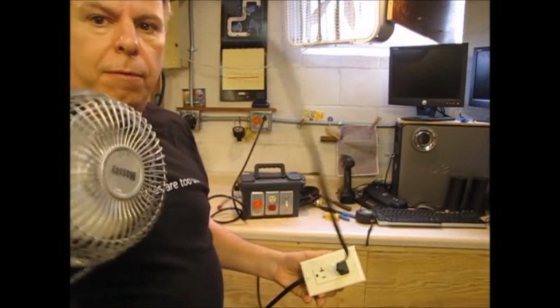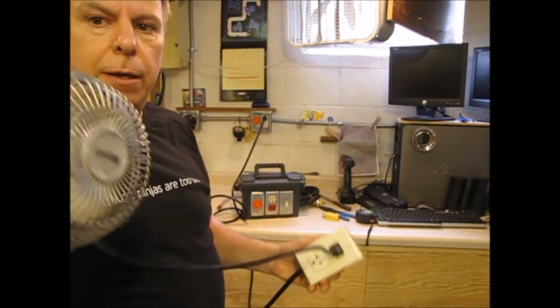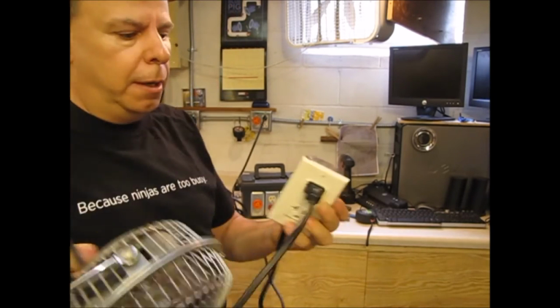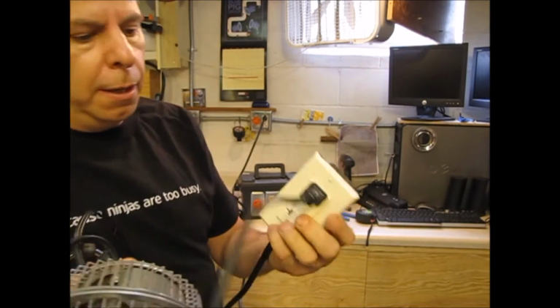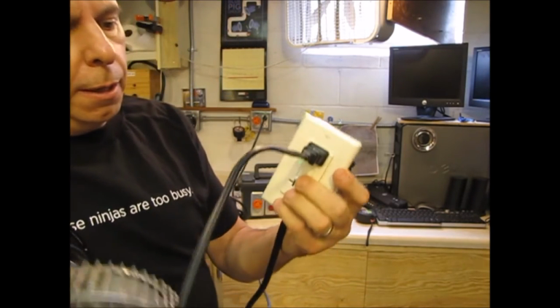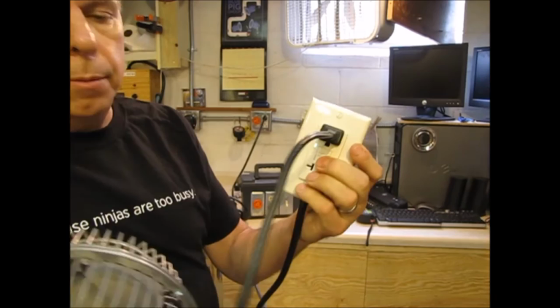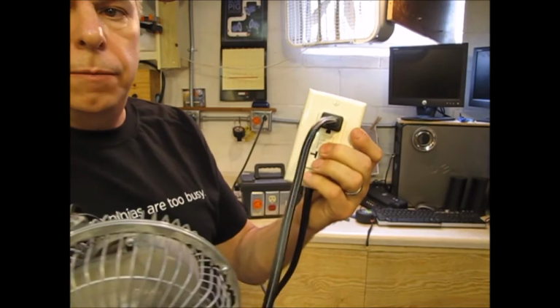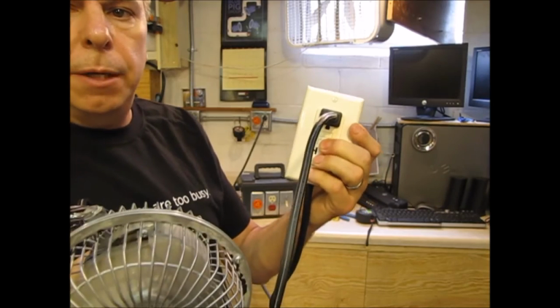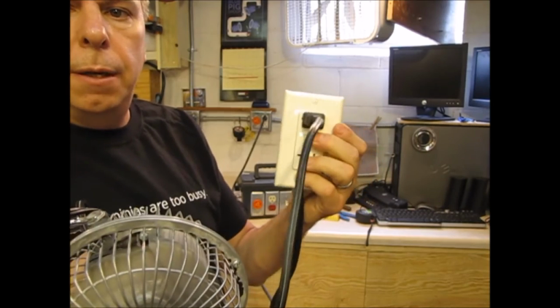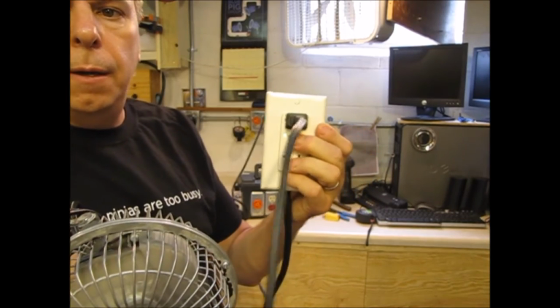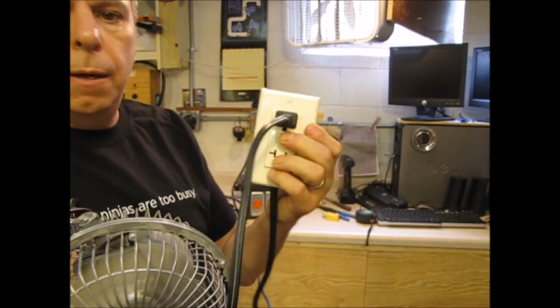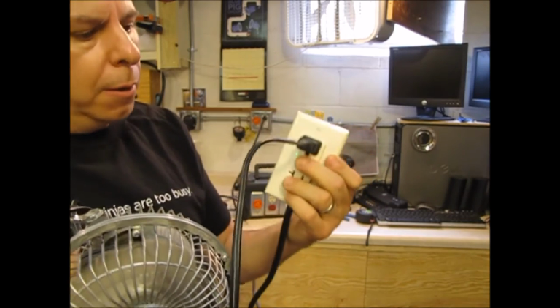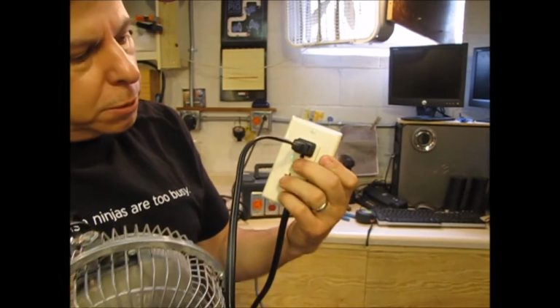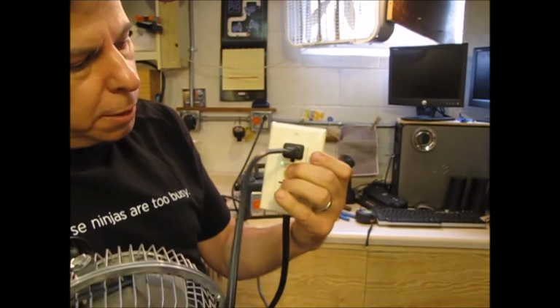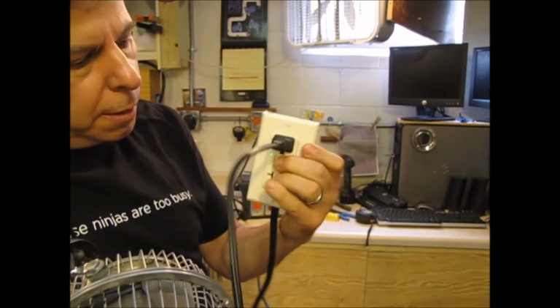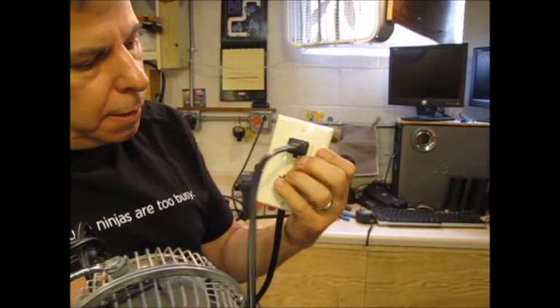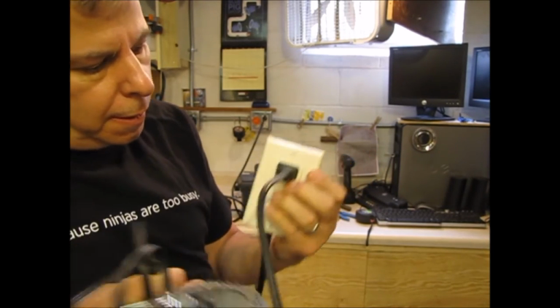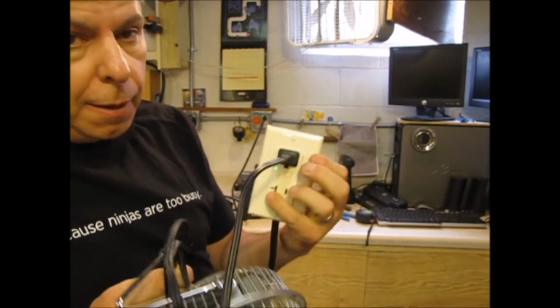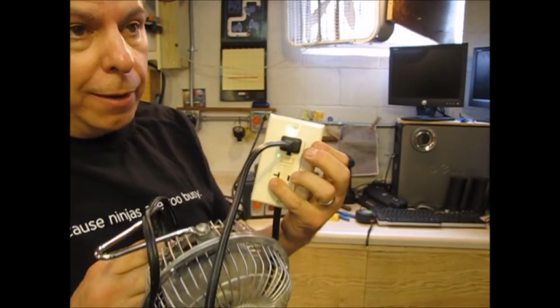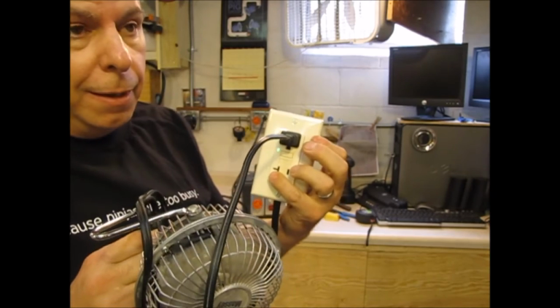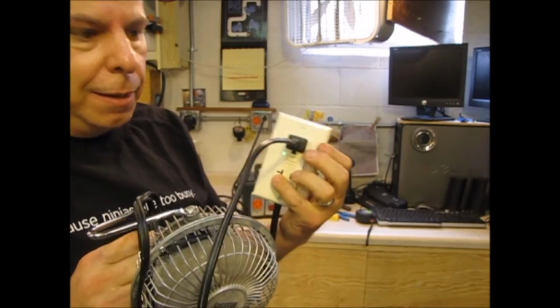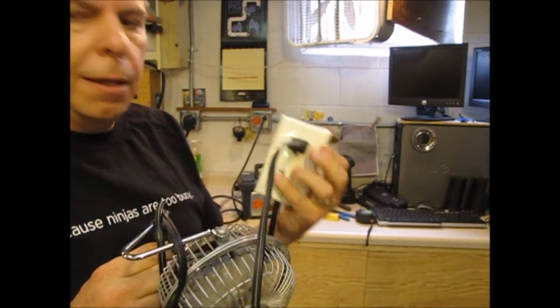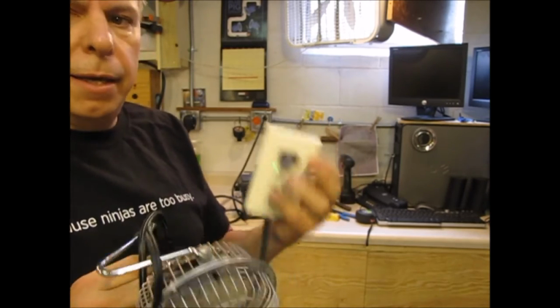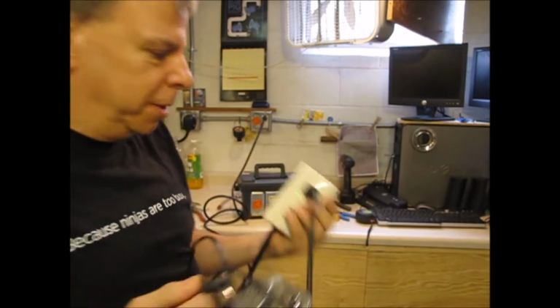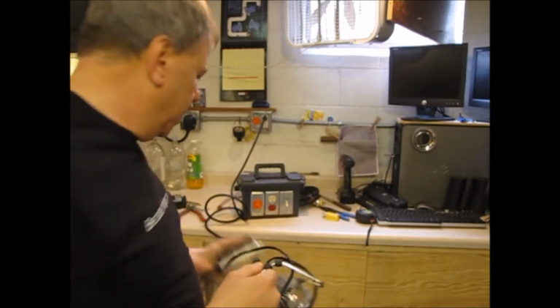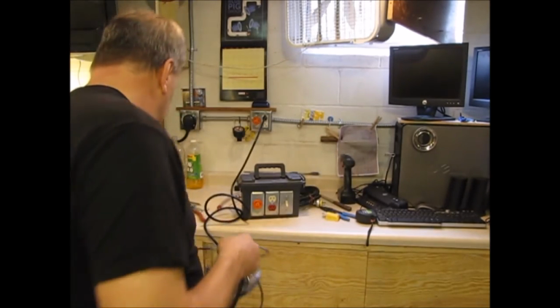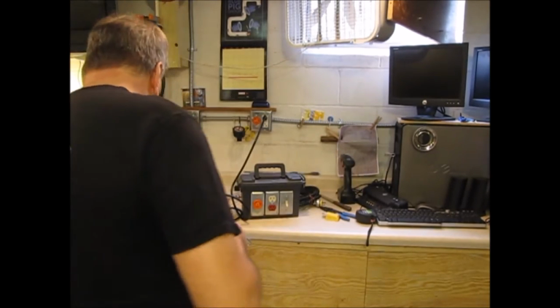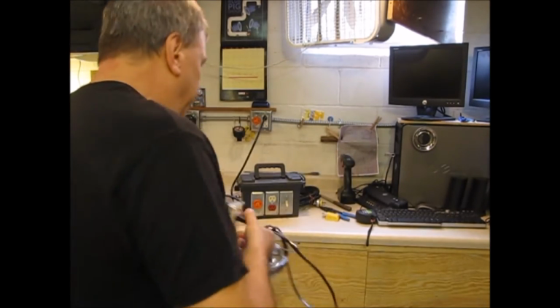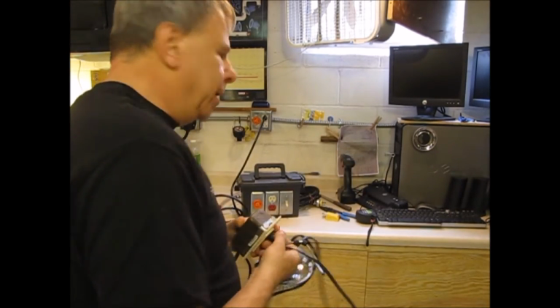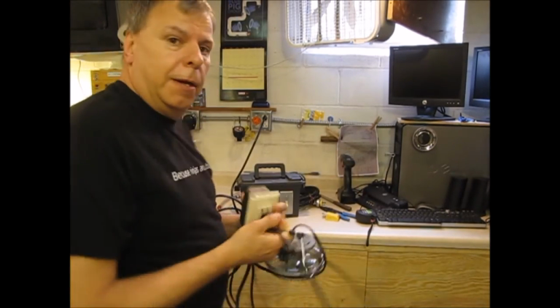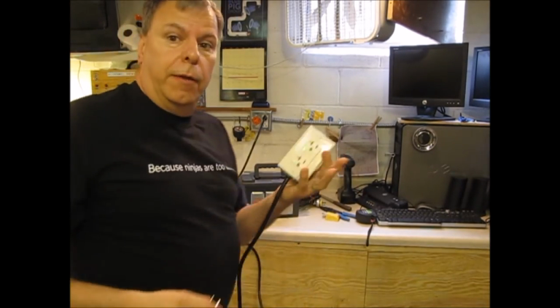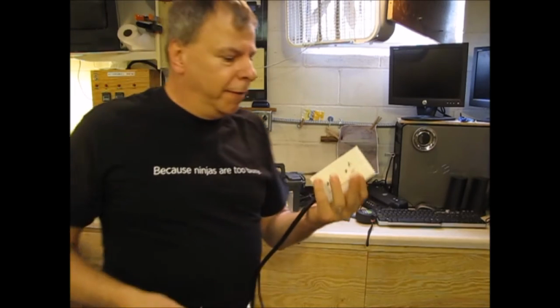Fan going. Hit the test button — there we go. Can't do things left-handed very well. Anyway, there you have it.